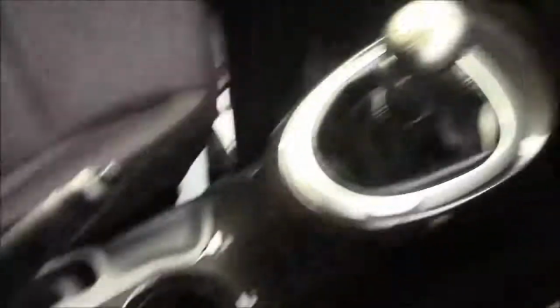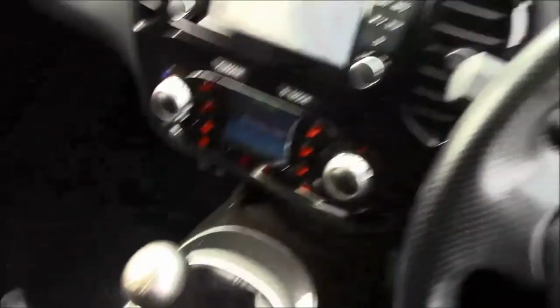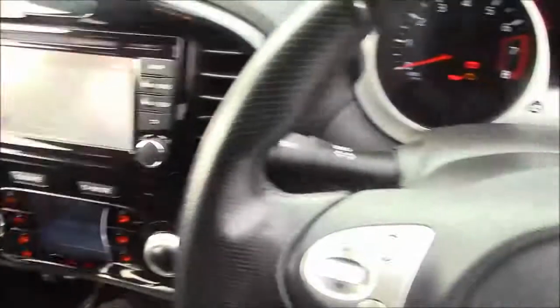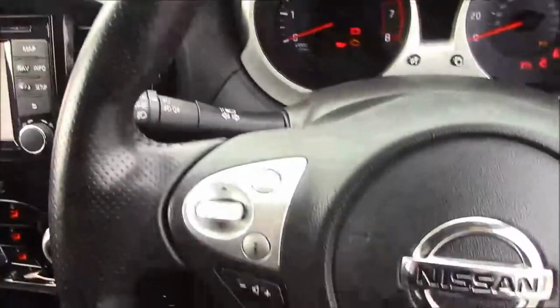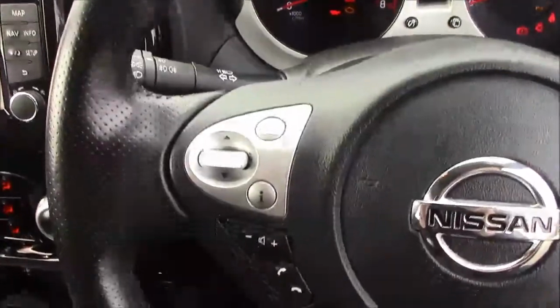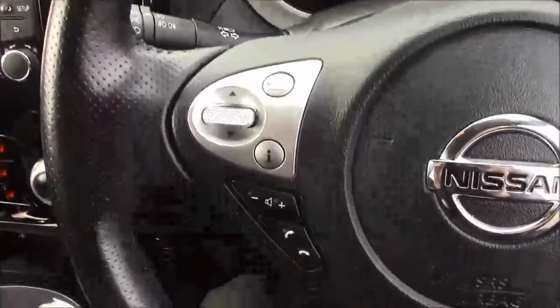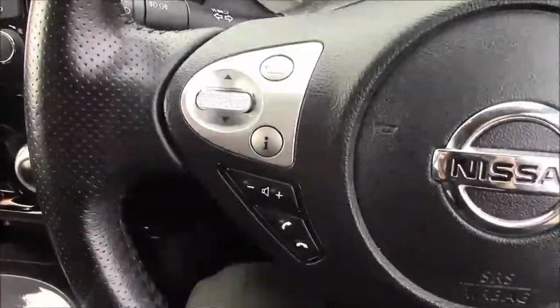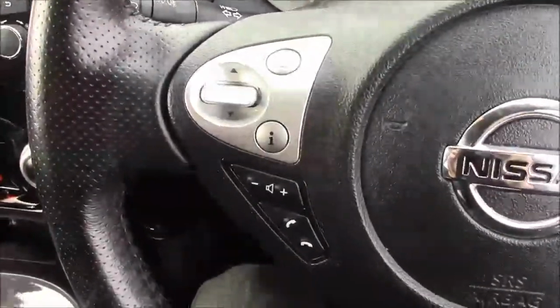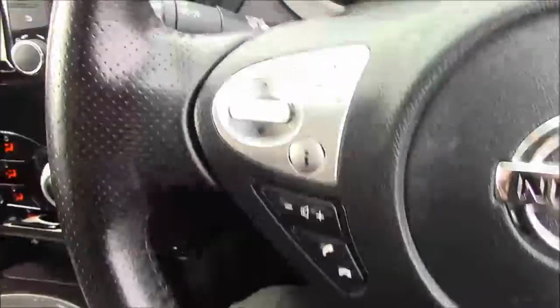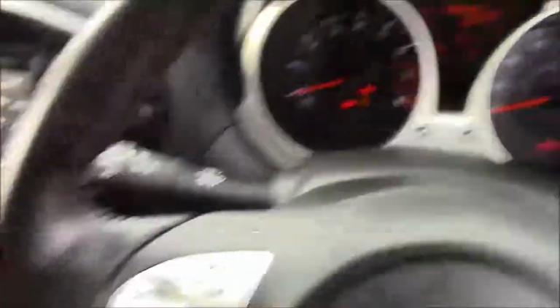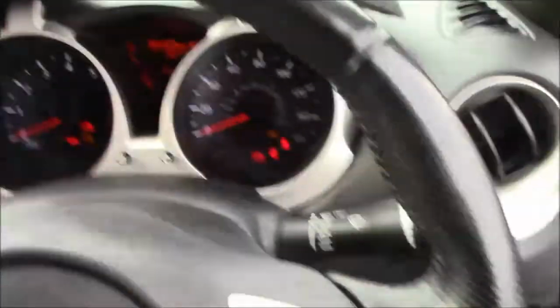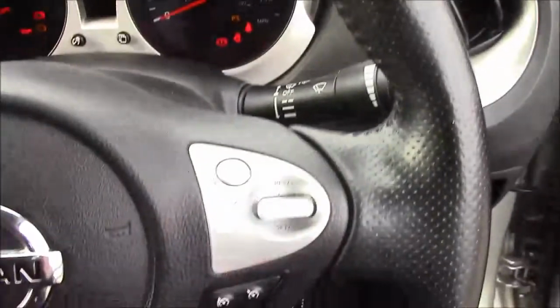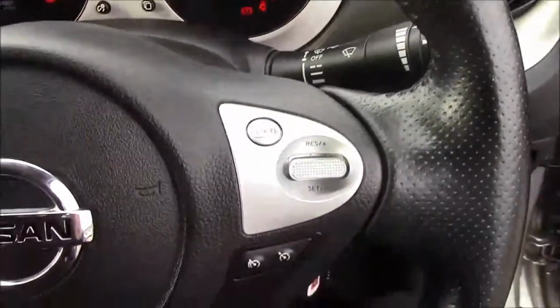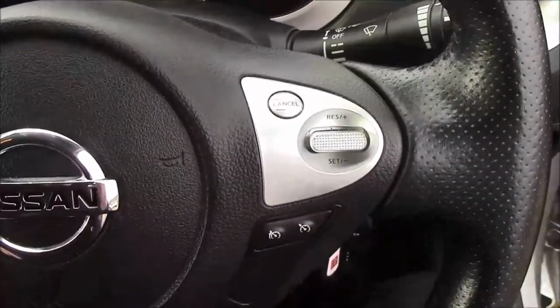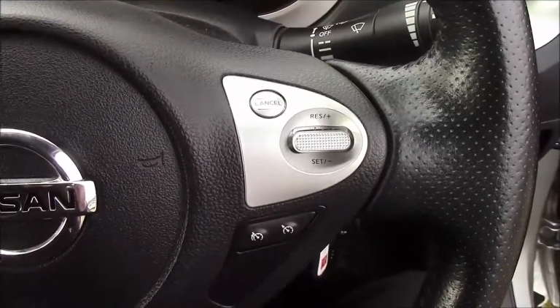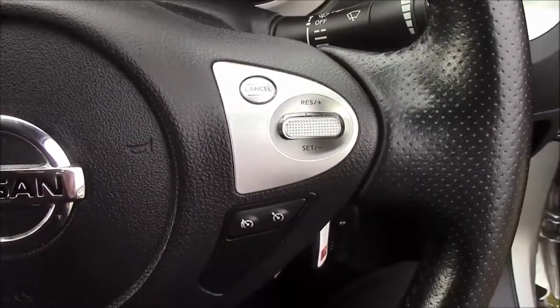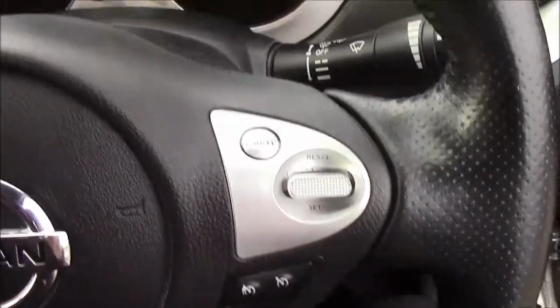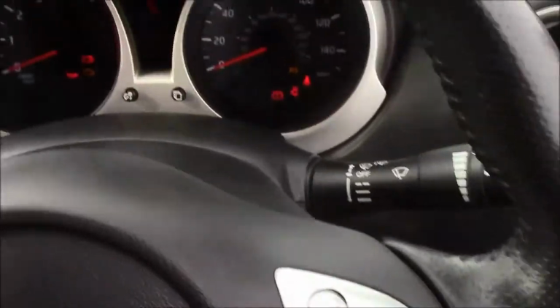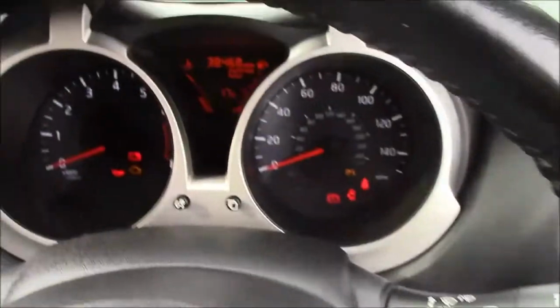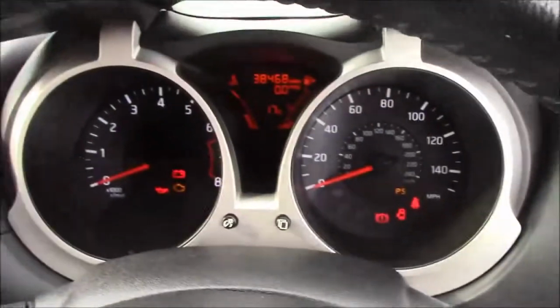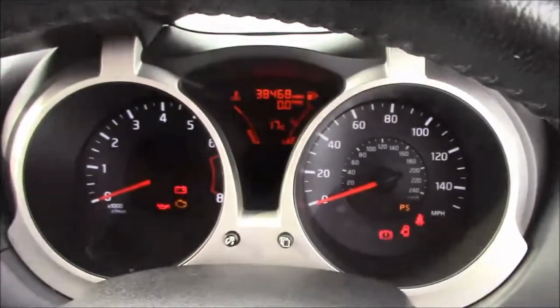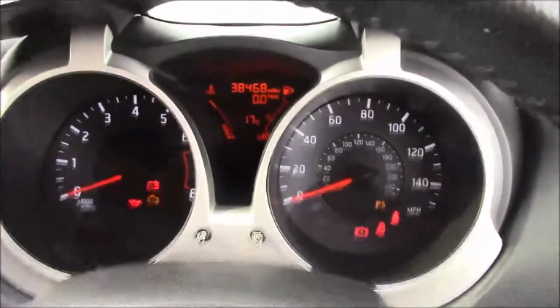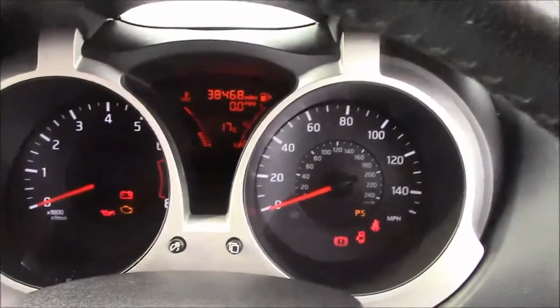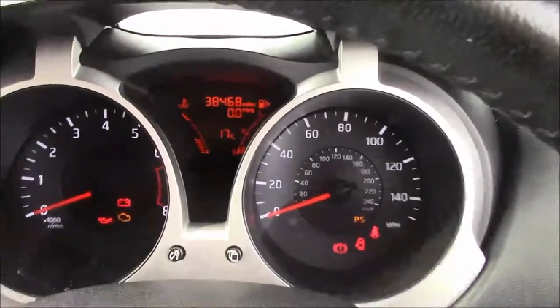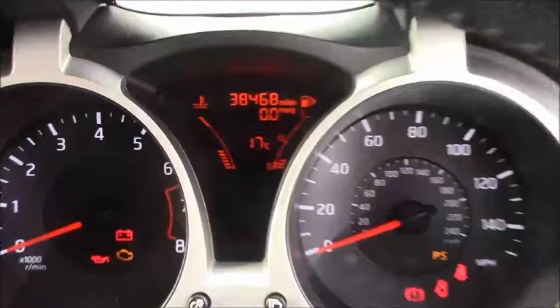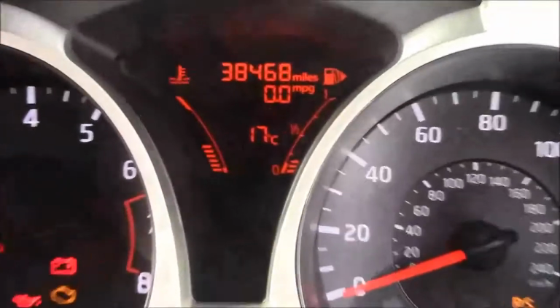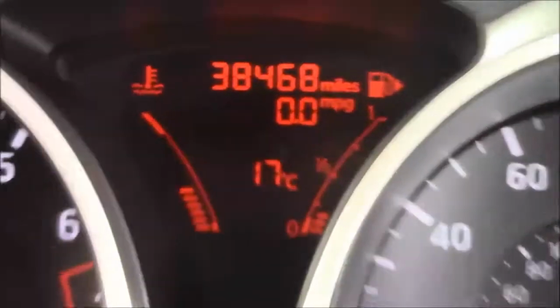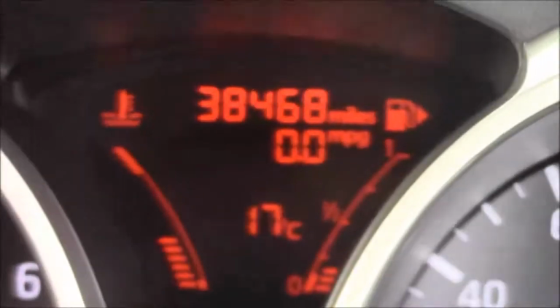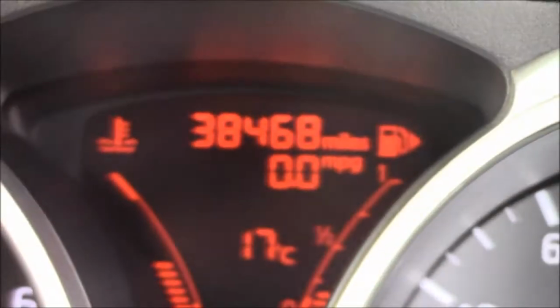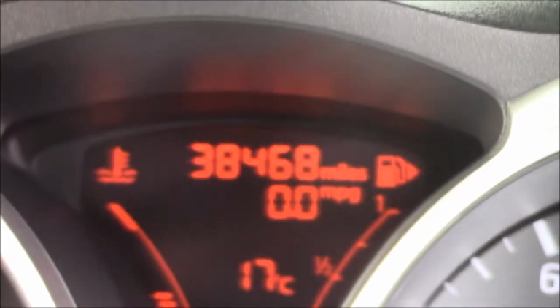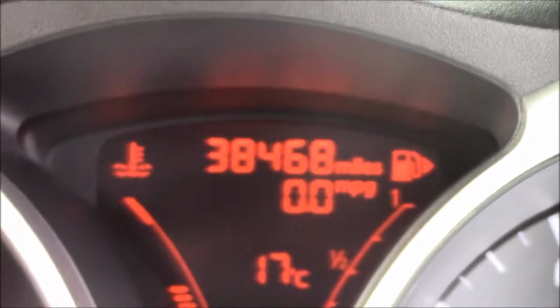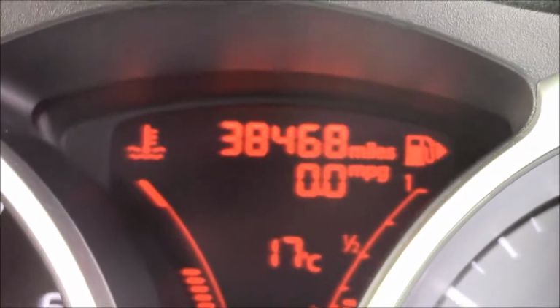Onto the steering wheel now. On the left-hand side, you'll see mounted audio controls along with your Bluetooth connectivity. And on the right-hand side, you'll find everything to do with your cruise control. Moving onto the dash, you'll see your revs on the left and your miles per hour on the right. And if I zoom into the digital display, you'll see this car has currently done 38,468 miles.